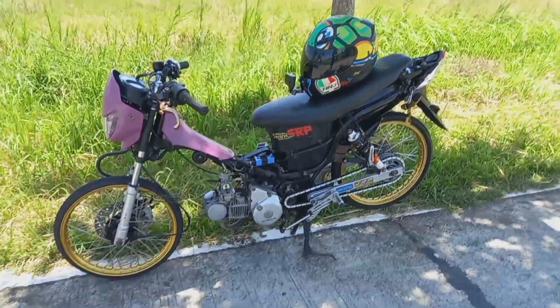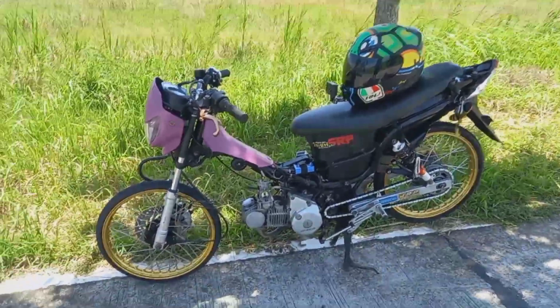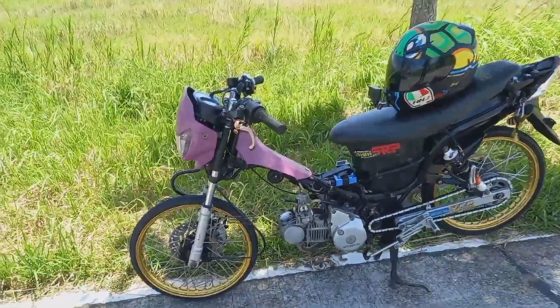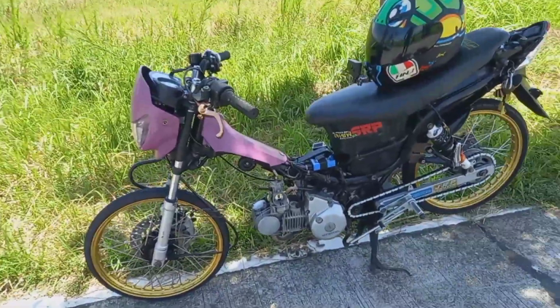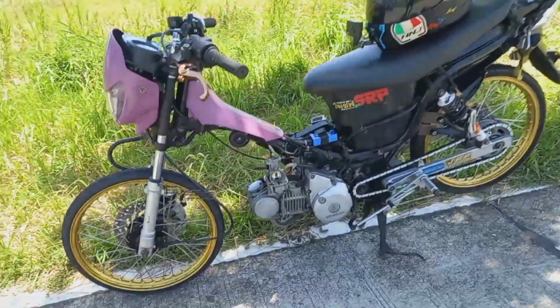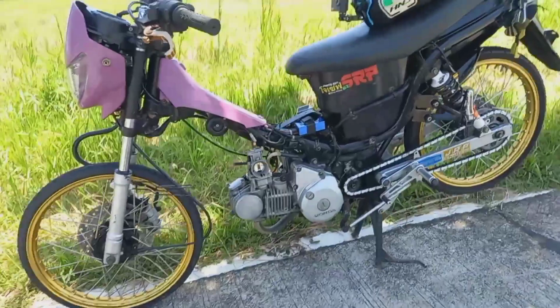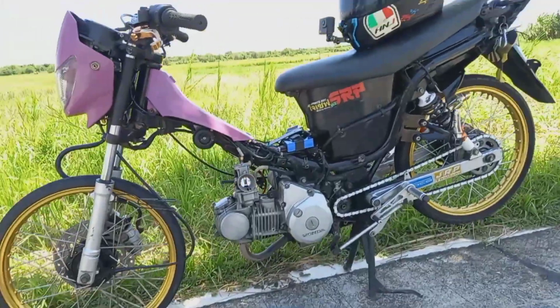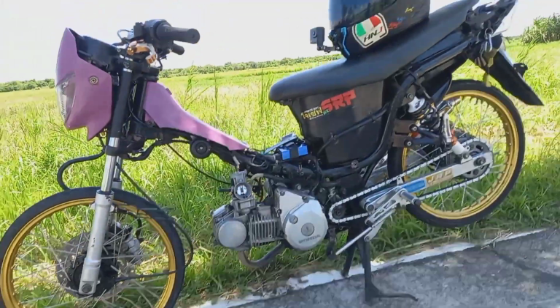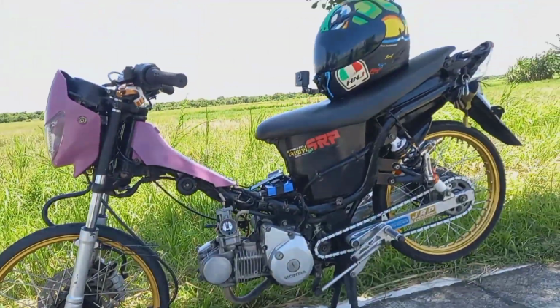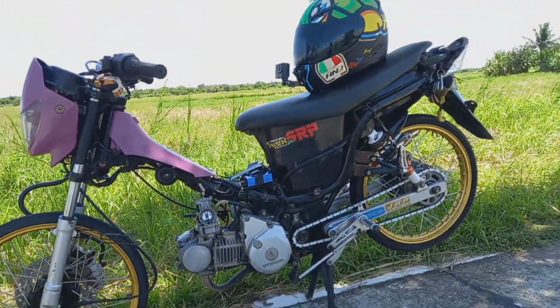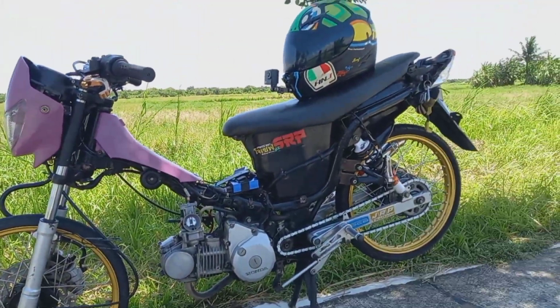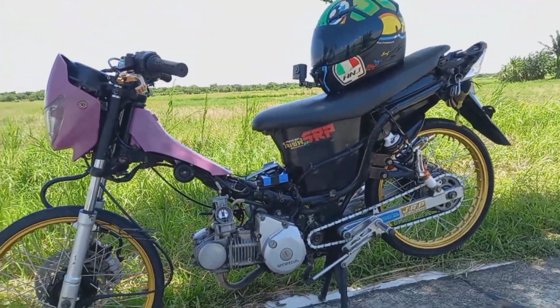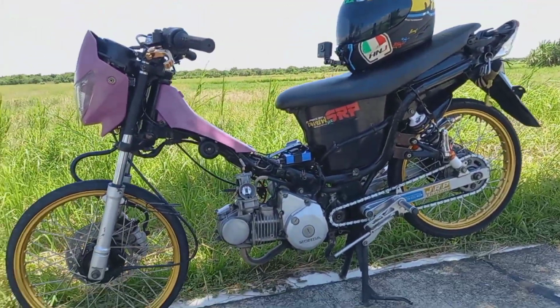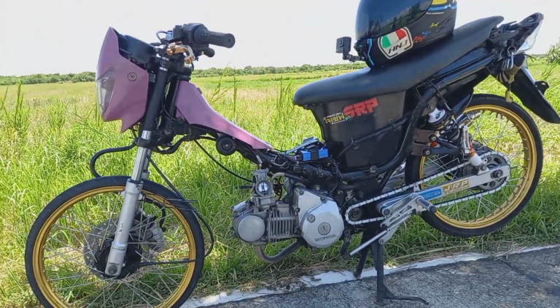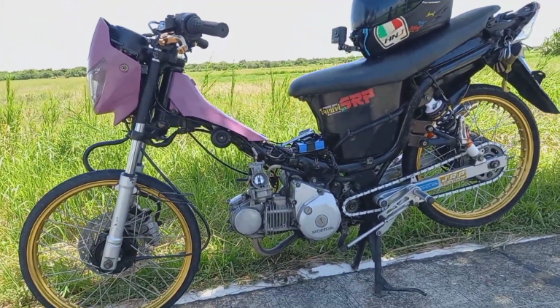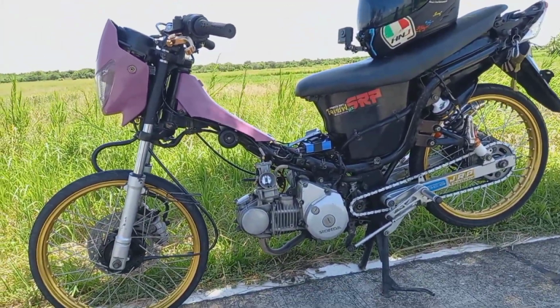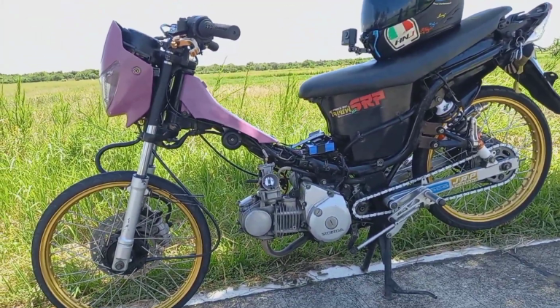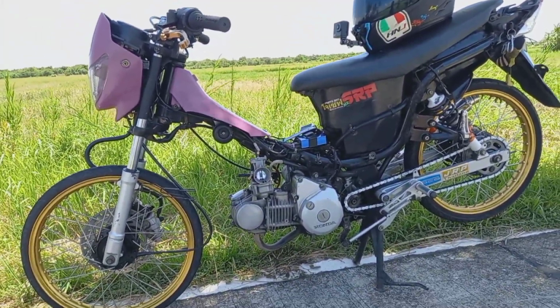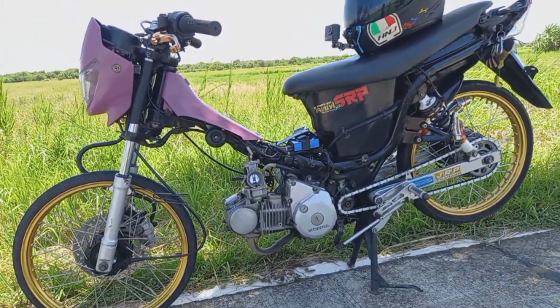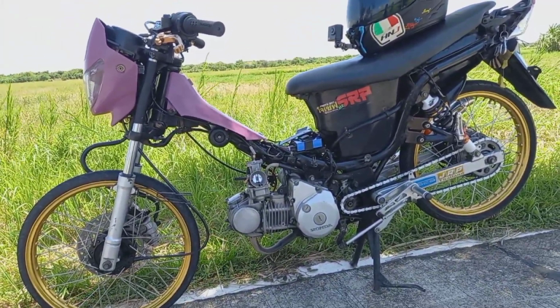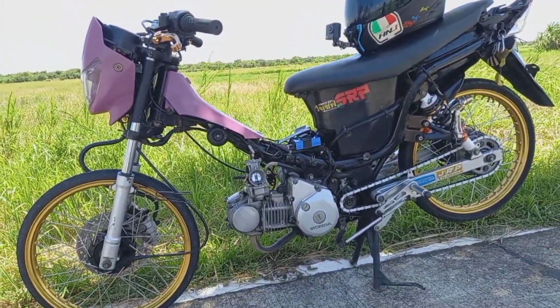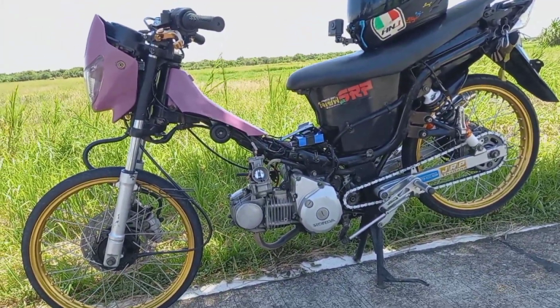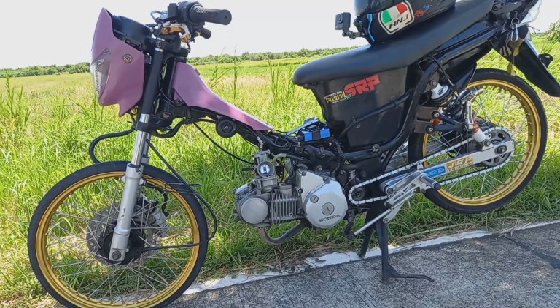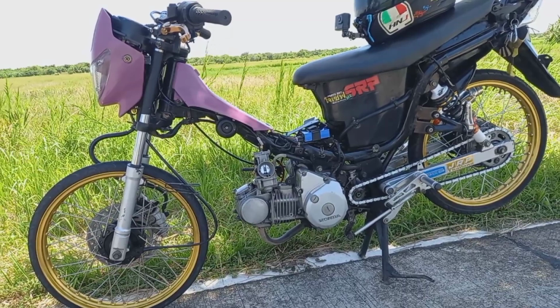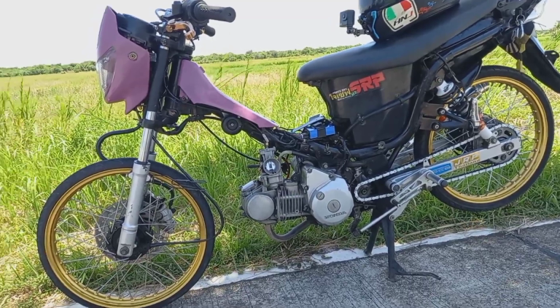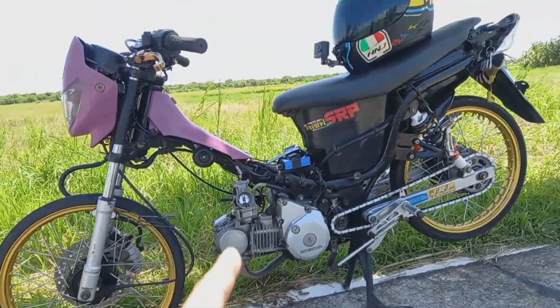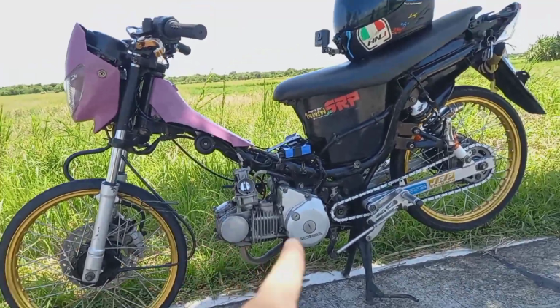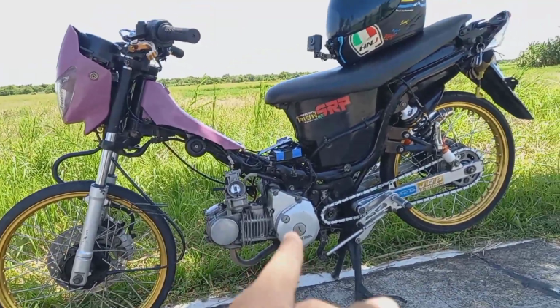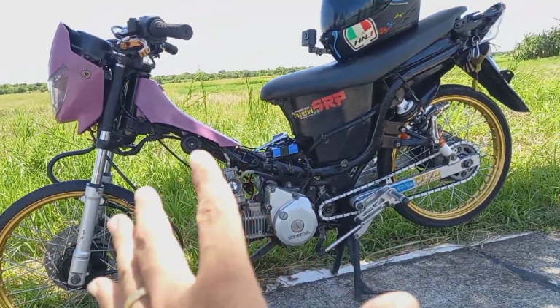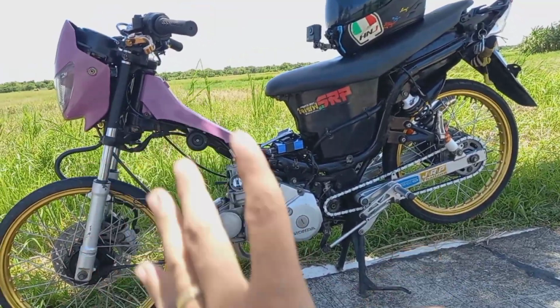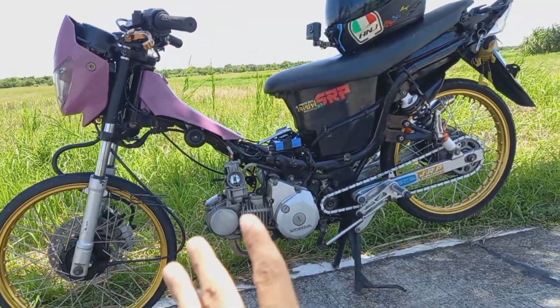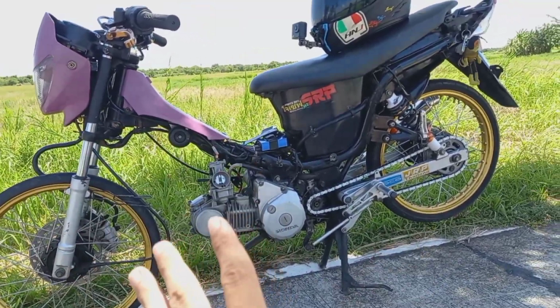At syempre, wala naman ako palaging angkas. Kaya kahit mag-high-speed na sprocket ako, walang problema sa motor ko. Lalong-lalong na hindi naman i-stack yung motor ko.